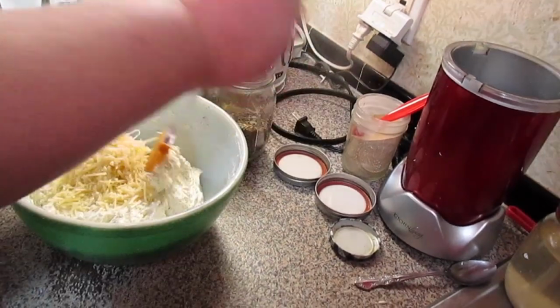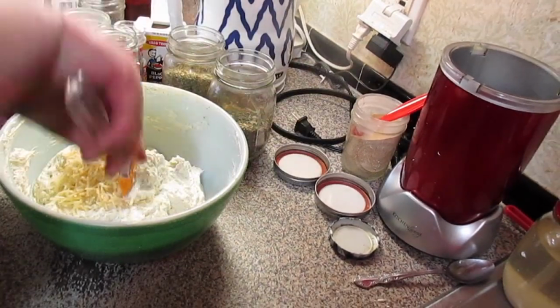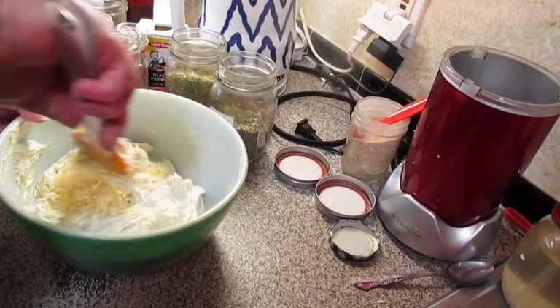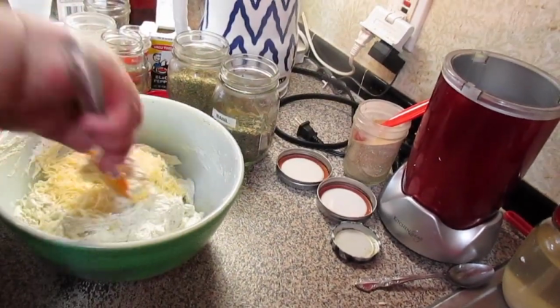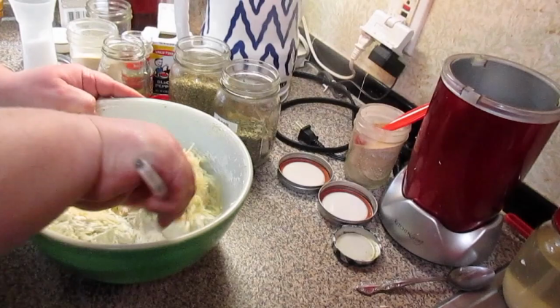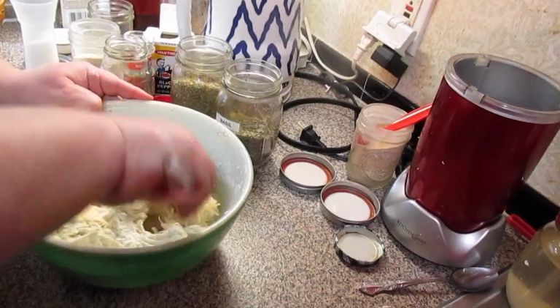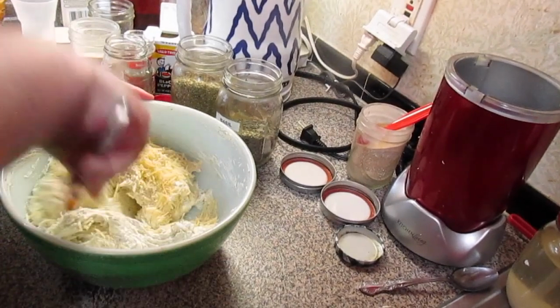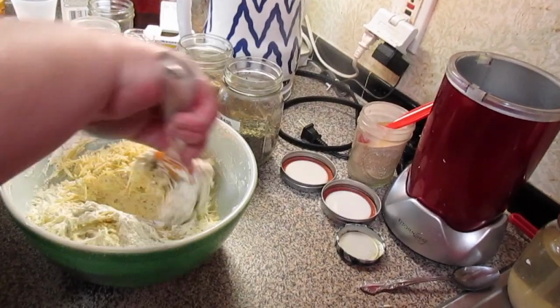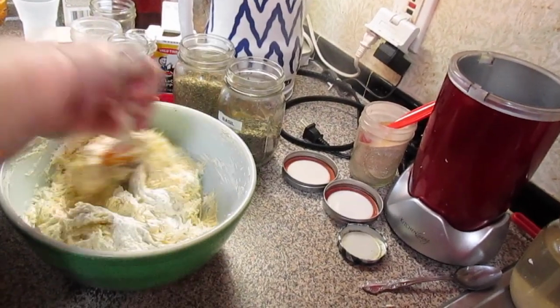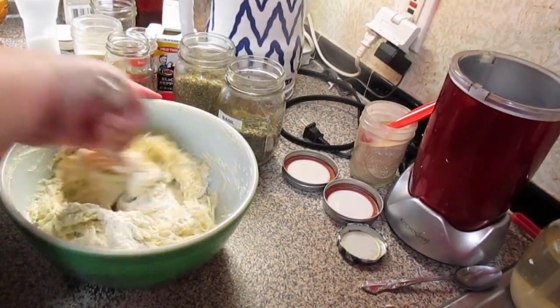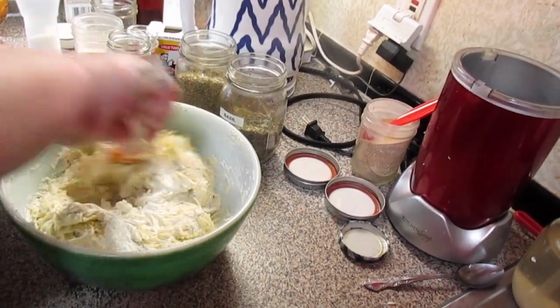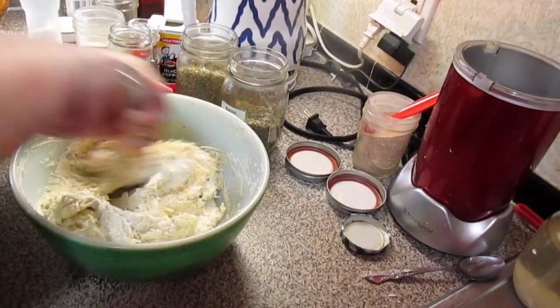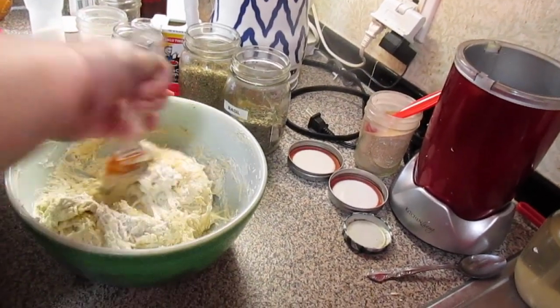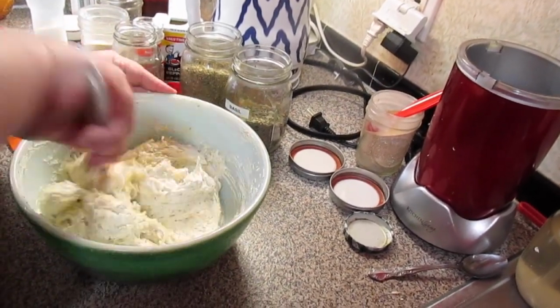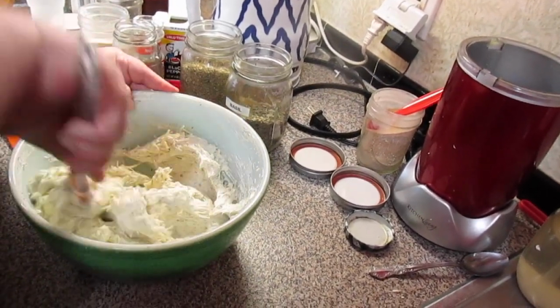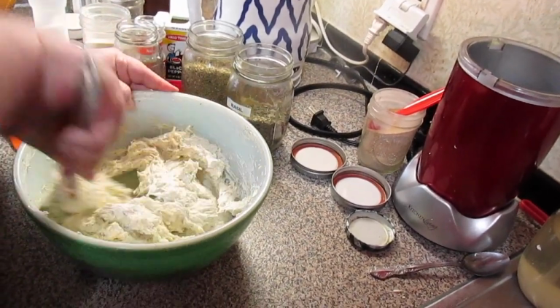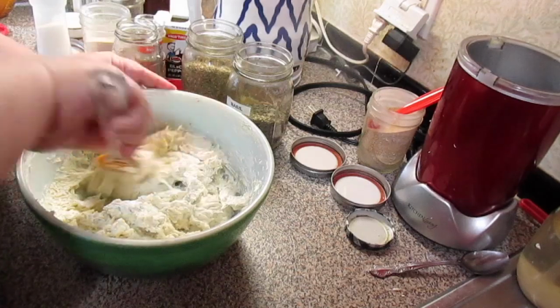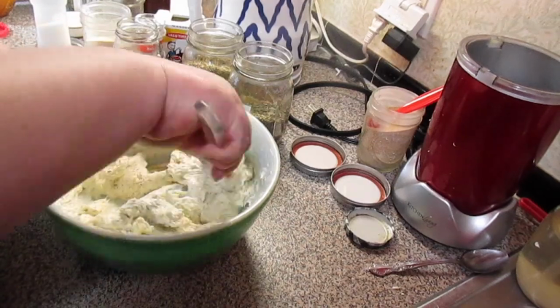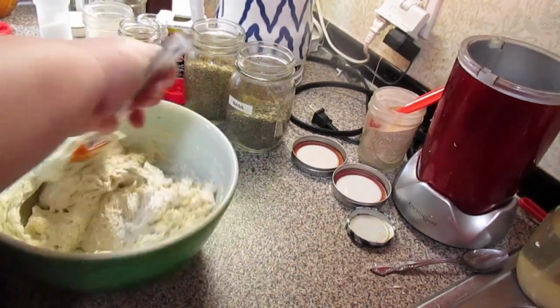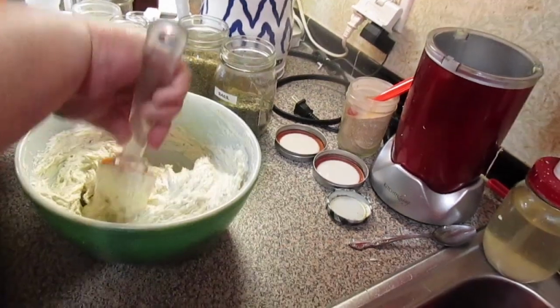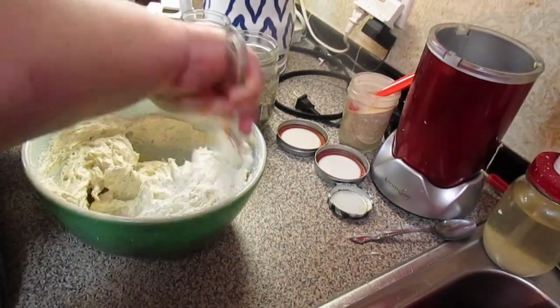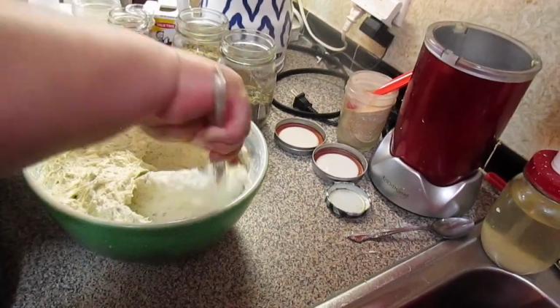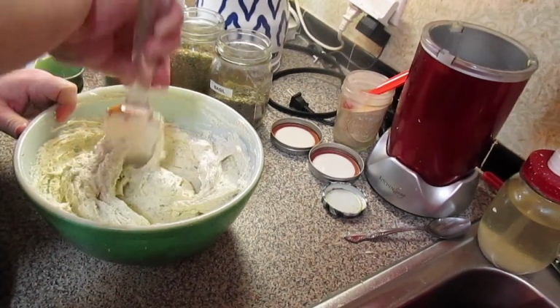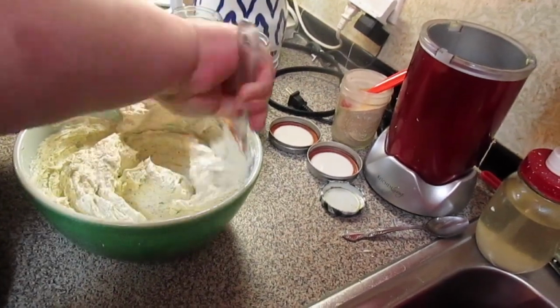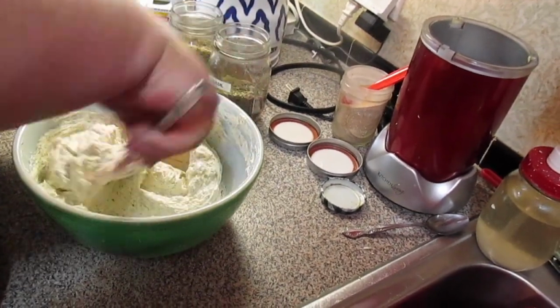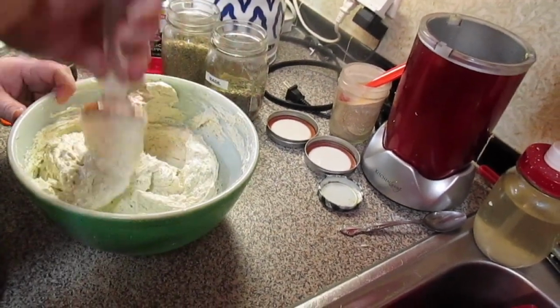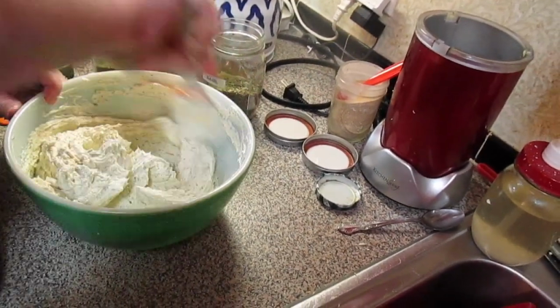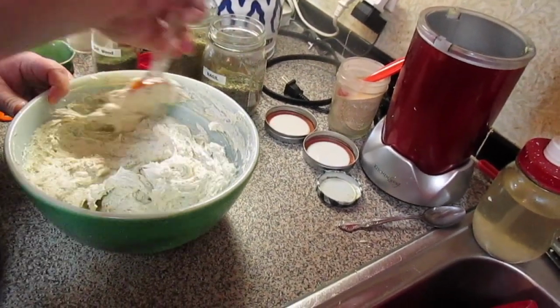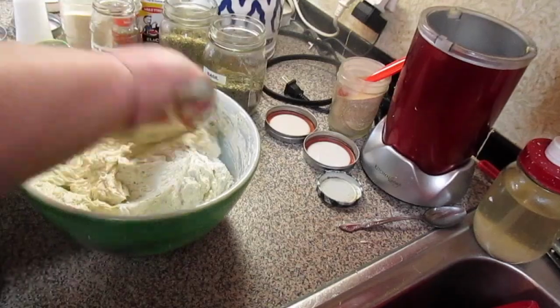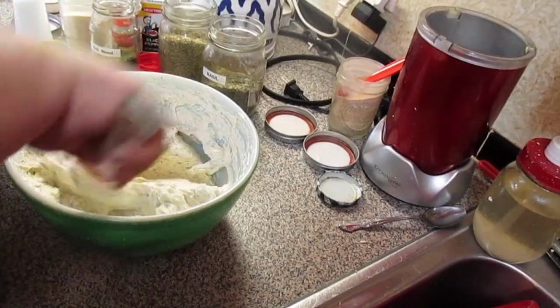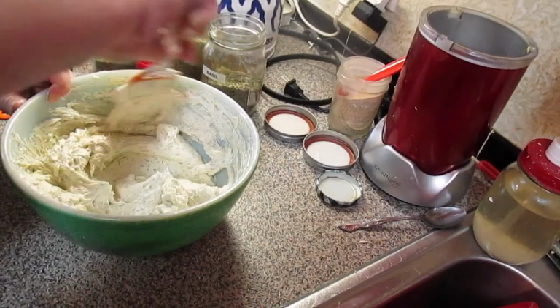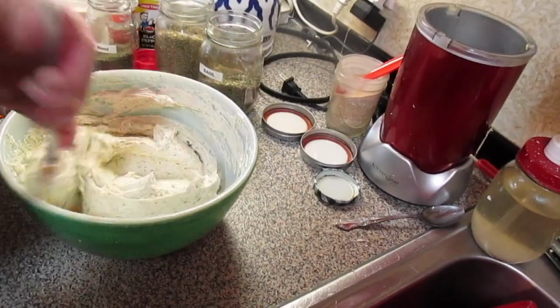I'll just put this in and mix it in by hand — you don't have to use the mixer for this. You just have to make sure your butter and your cream cheese are good and soft so you can blend and mix everything together.